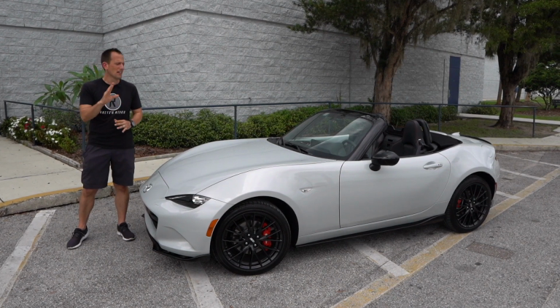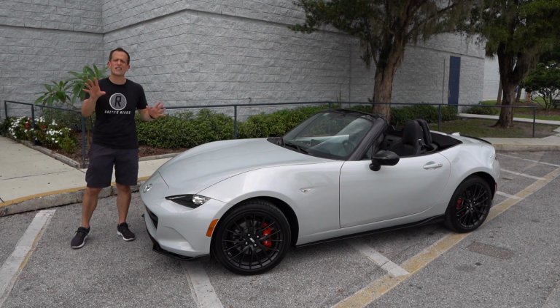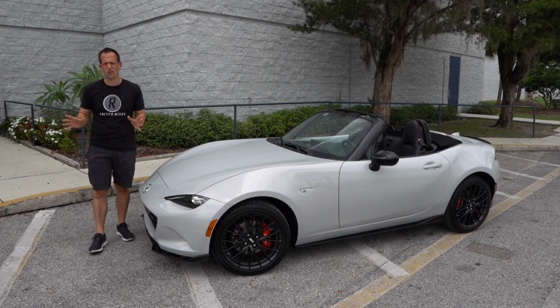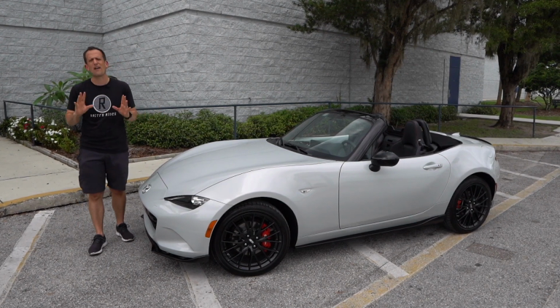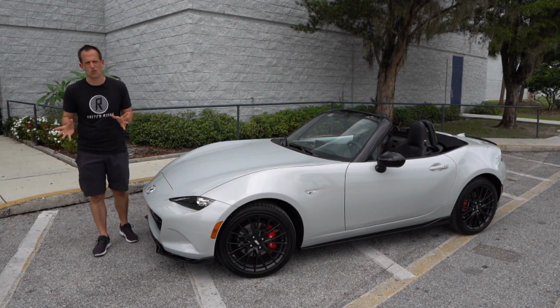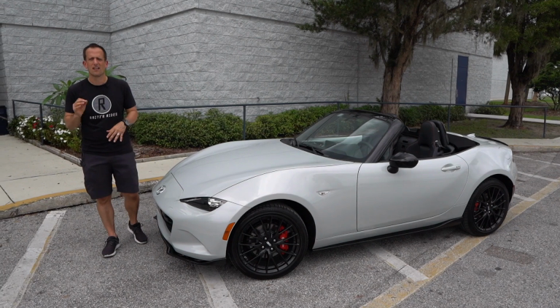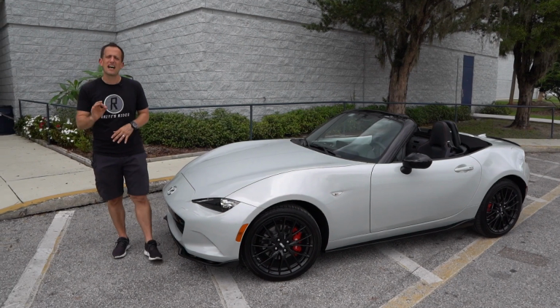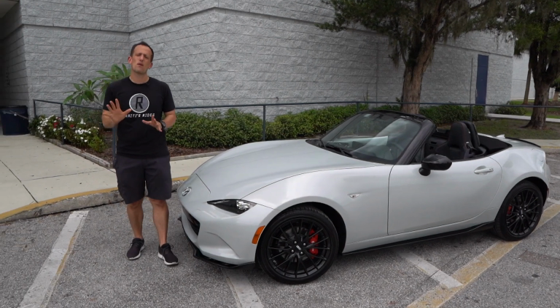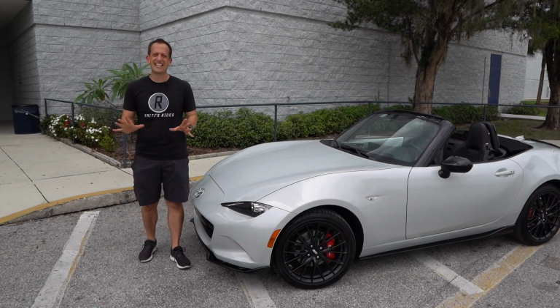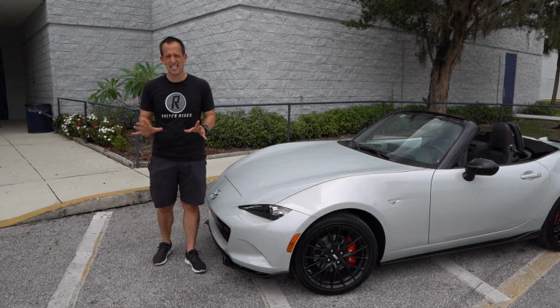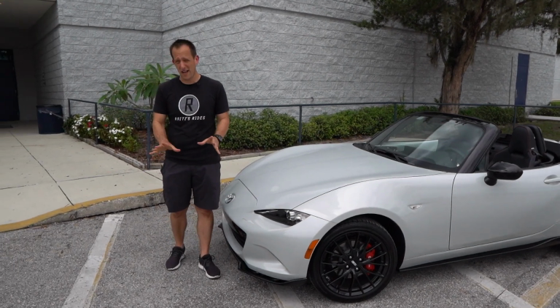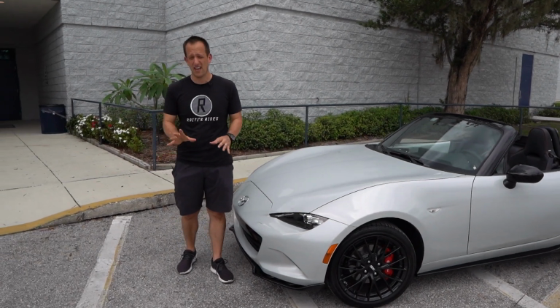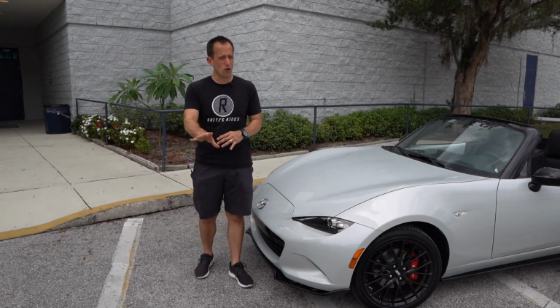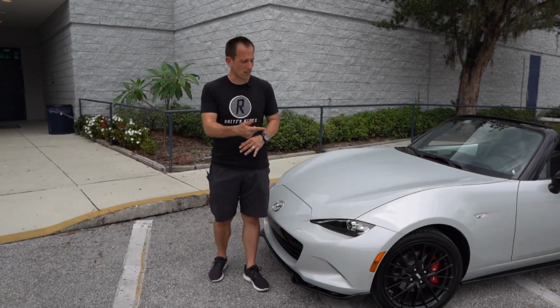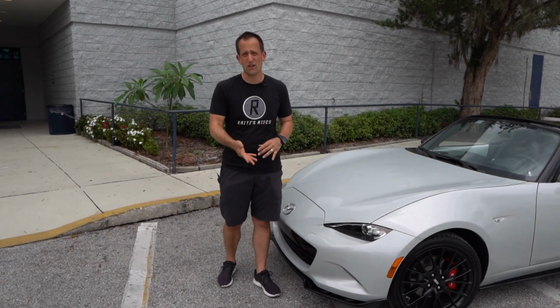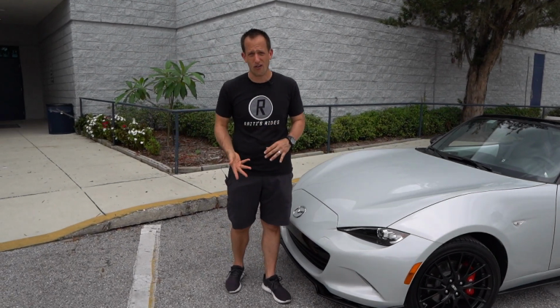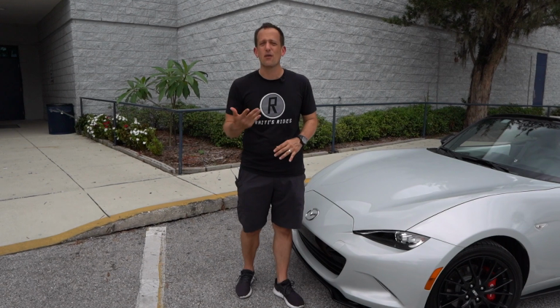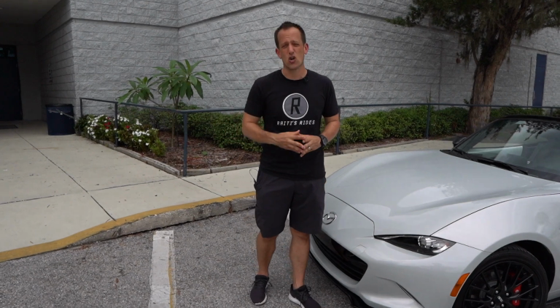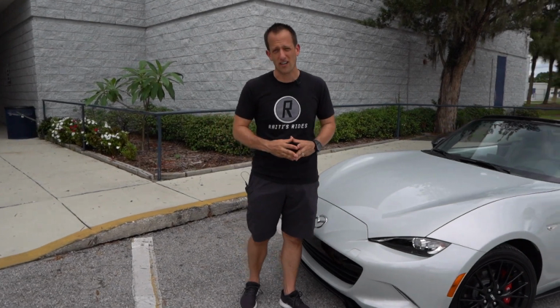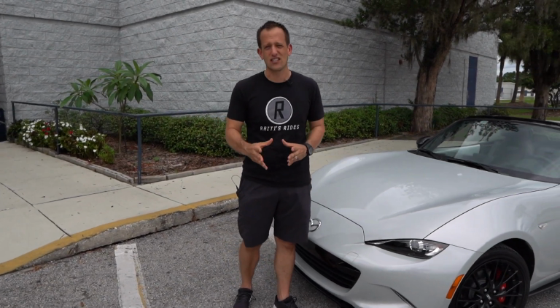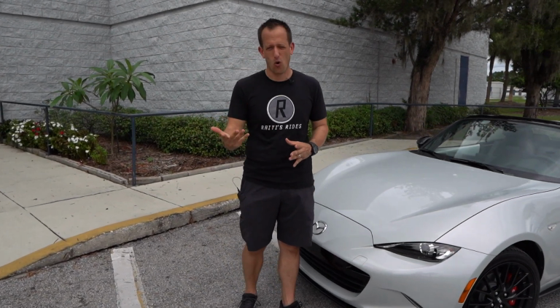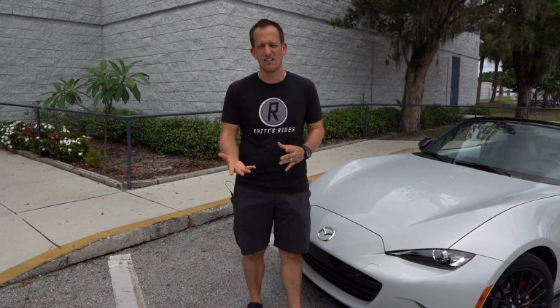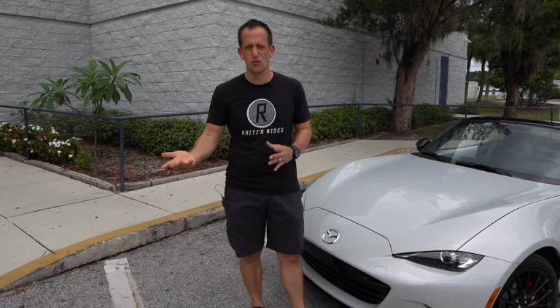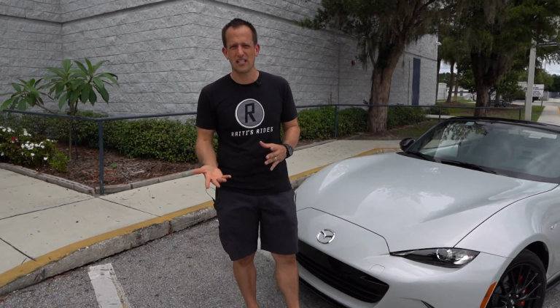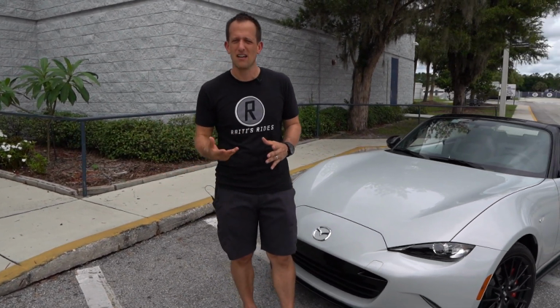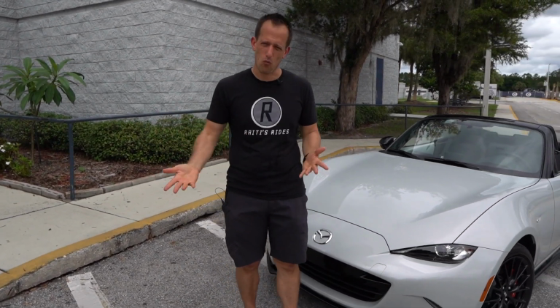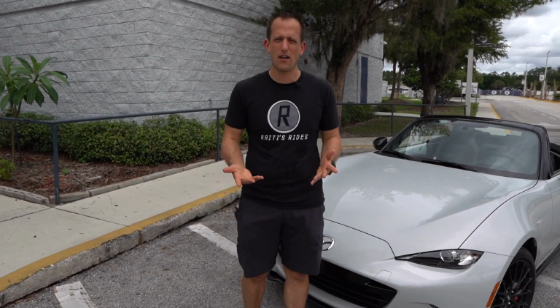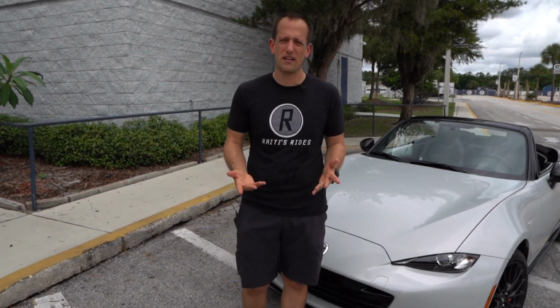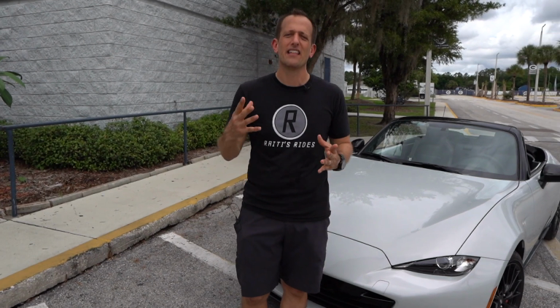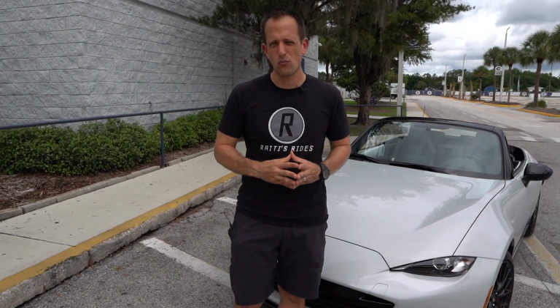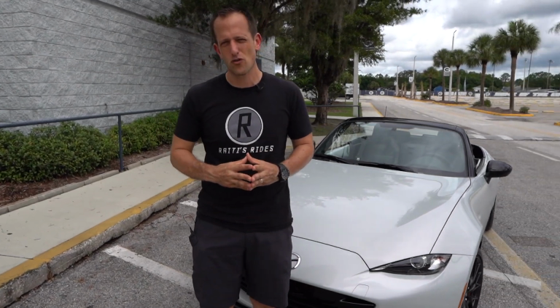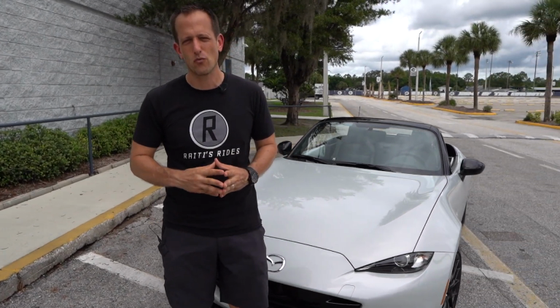Let's talk a little bit about history. Mazda's been around since 1920. Their first product wasn't even a car — it was actually cork. Yes, cork. You use it all the time in your wine bottles and whatnot. That was what their first product was.